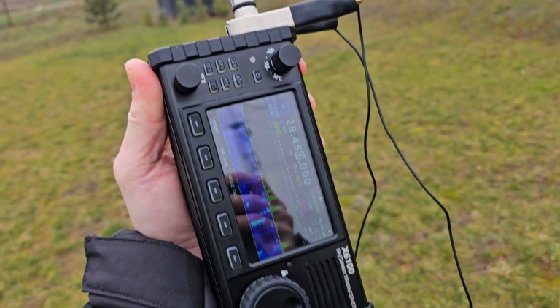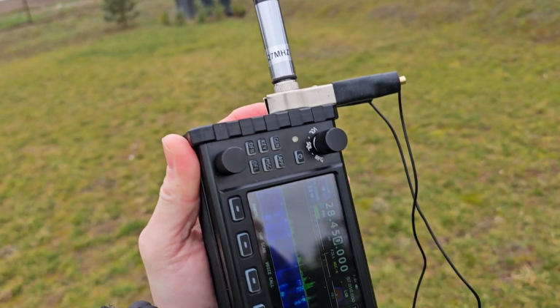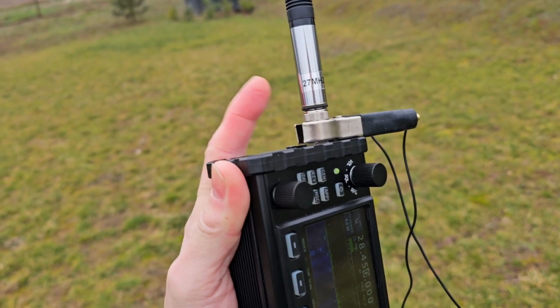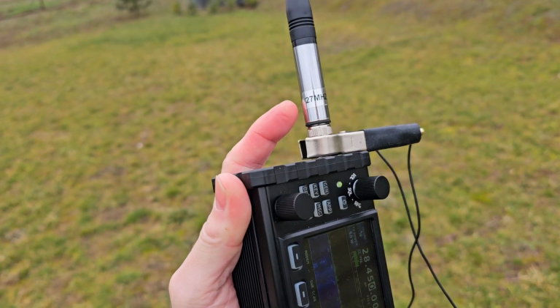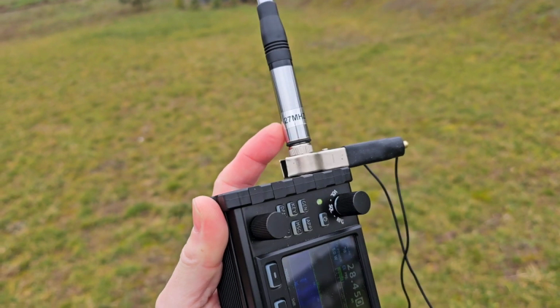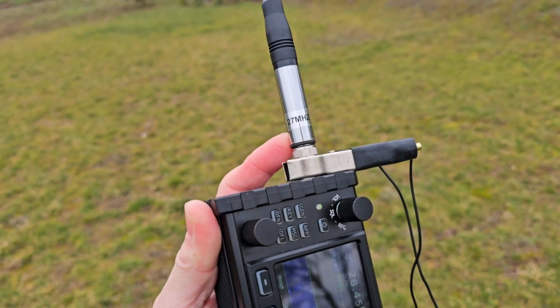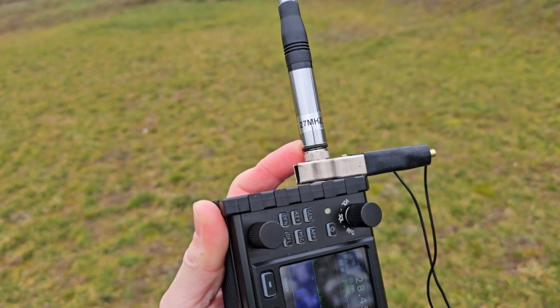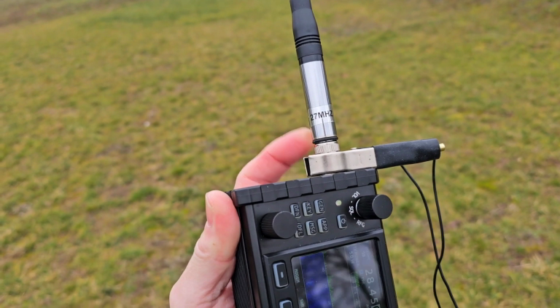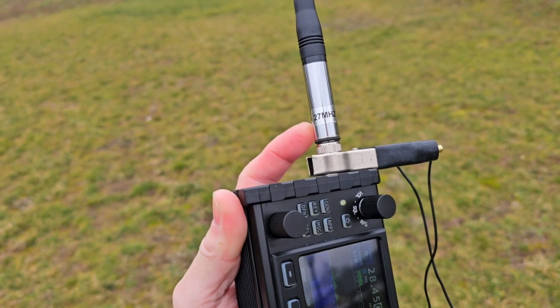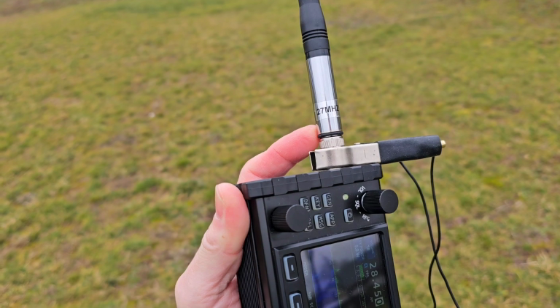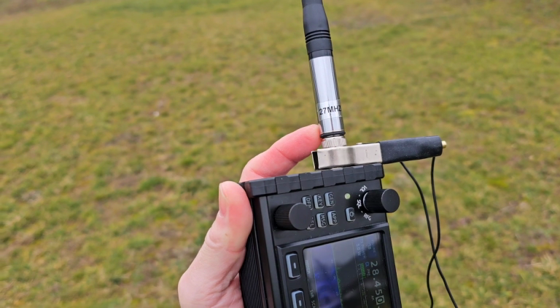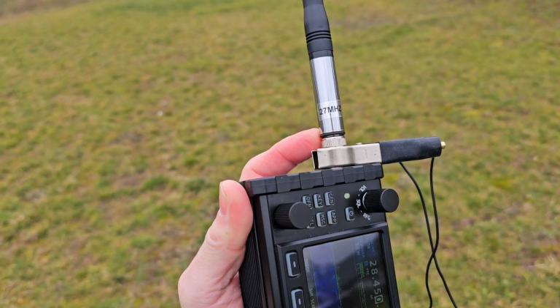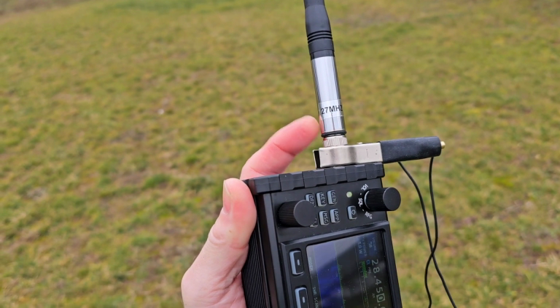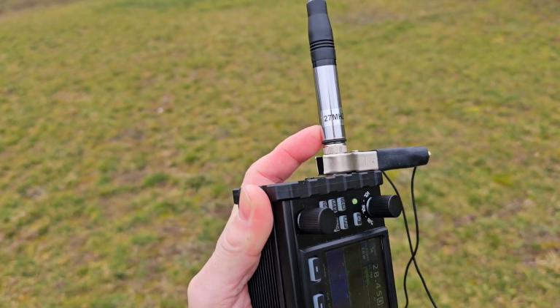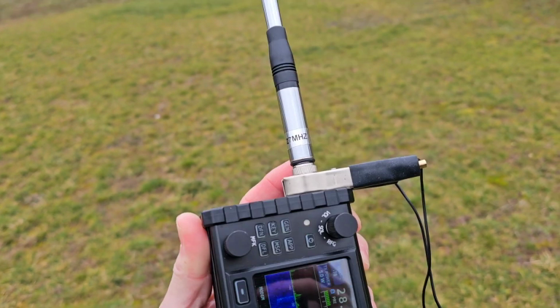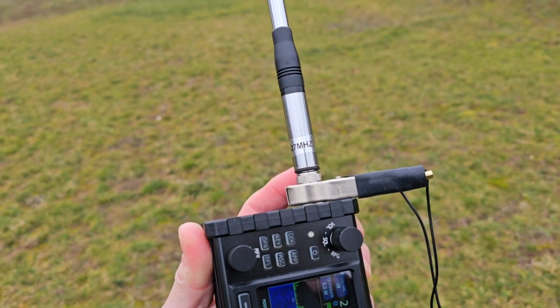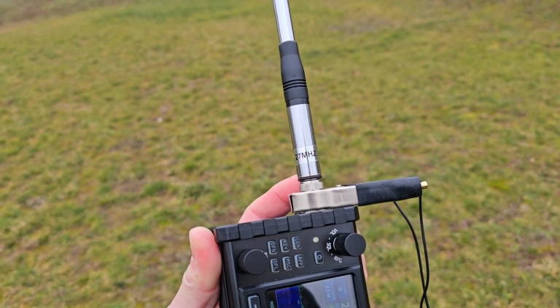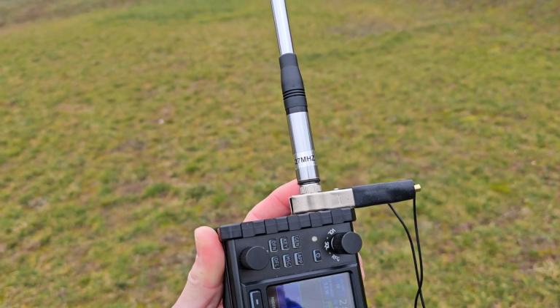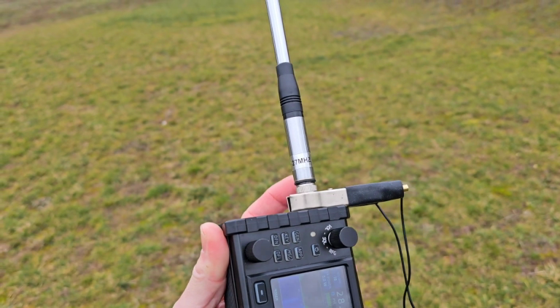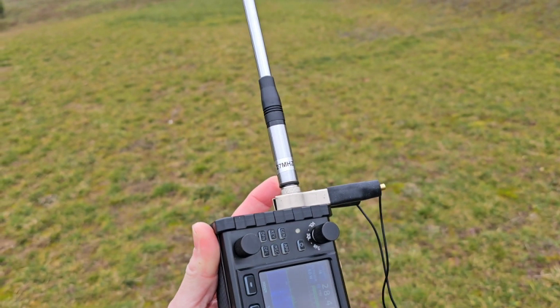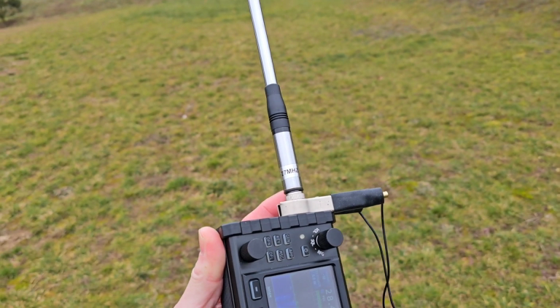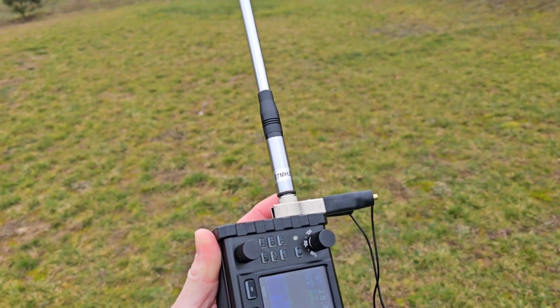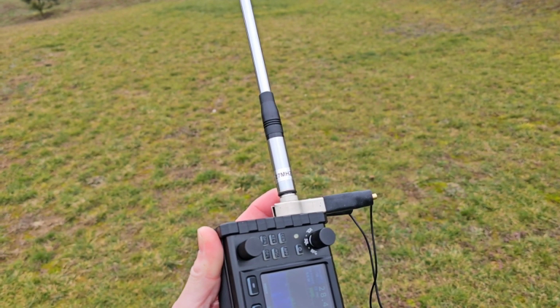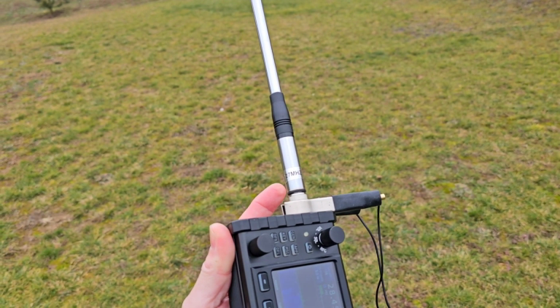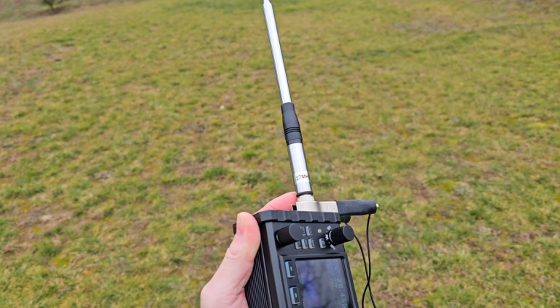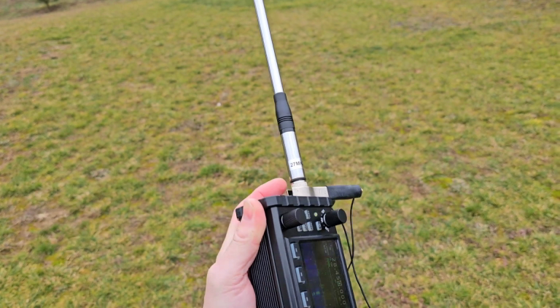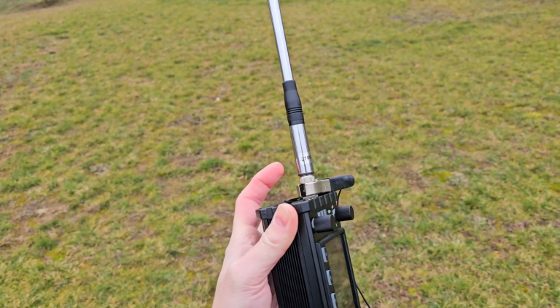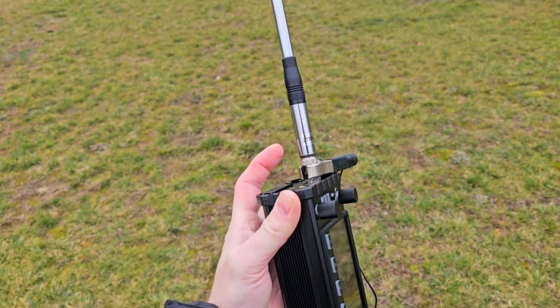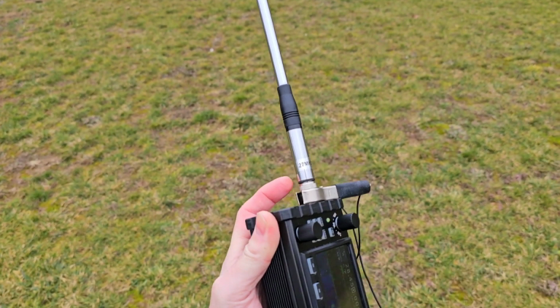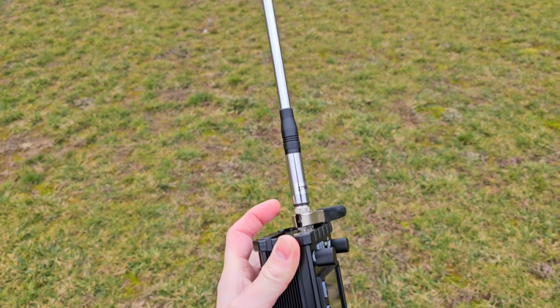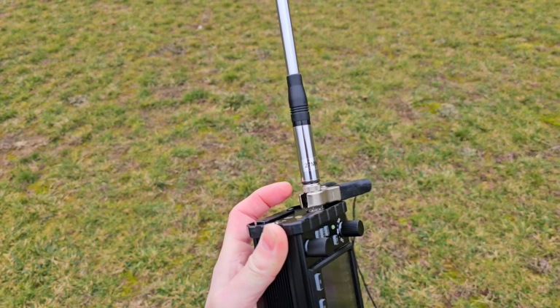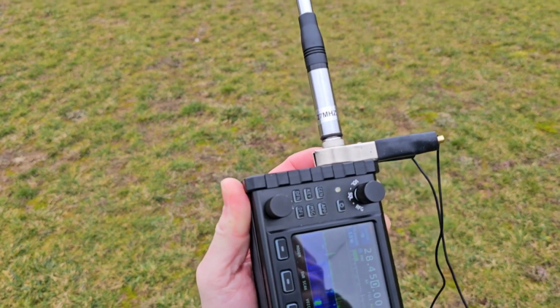This antenna is very cheap by the way. I will put the link down in the video description. I am using this antenna very often on the Kuangsheng radios — maybe you have this antenna as well.